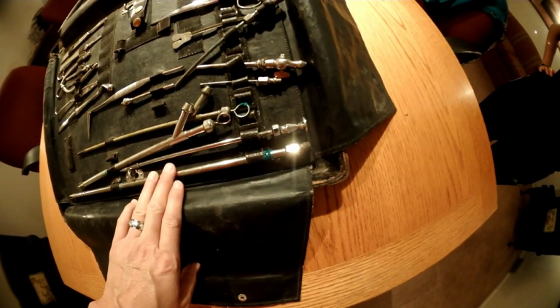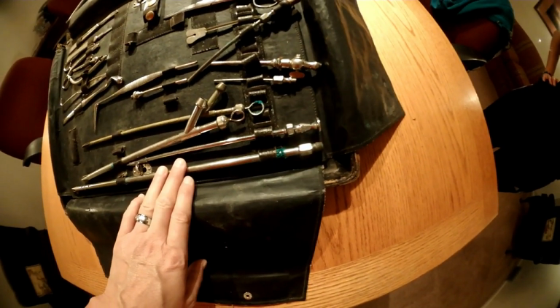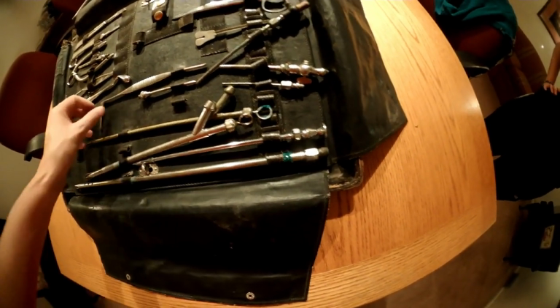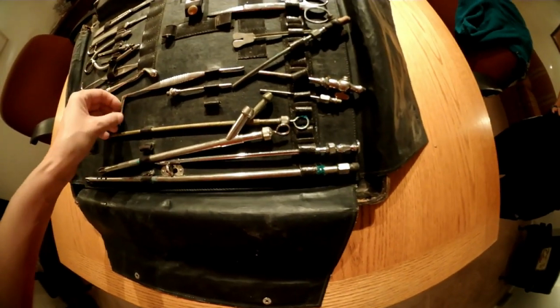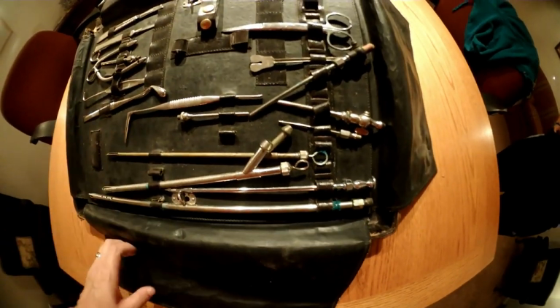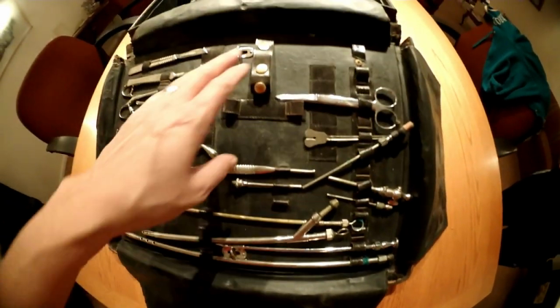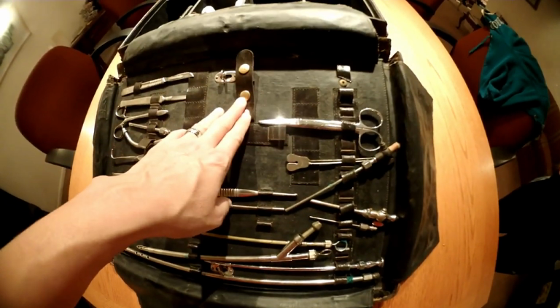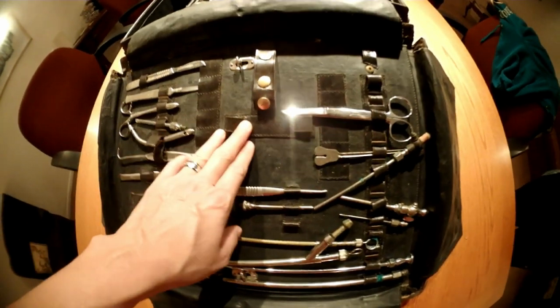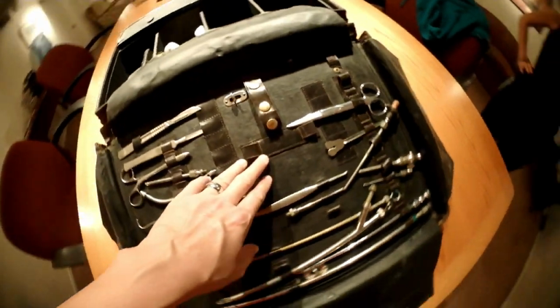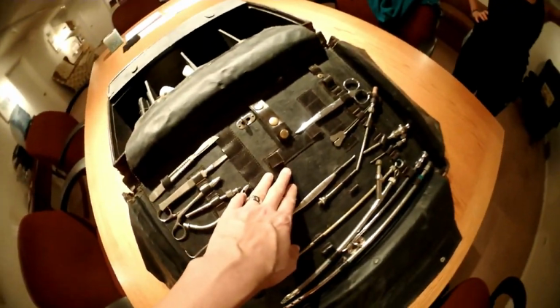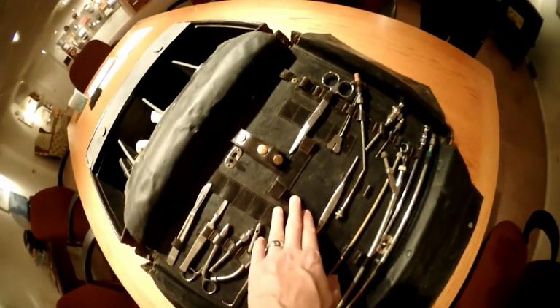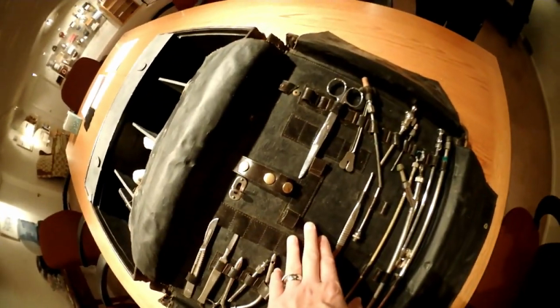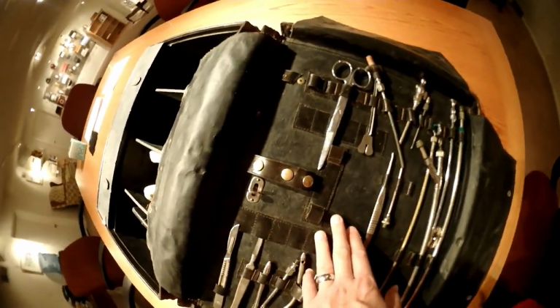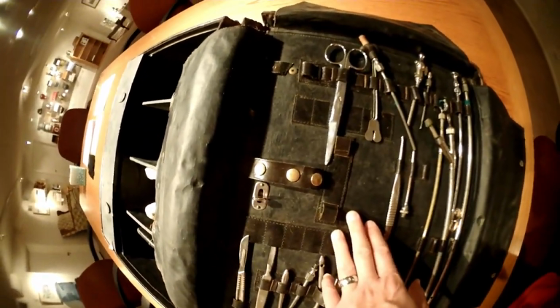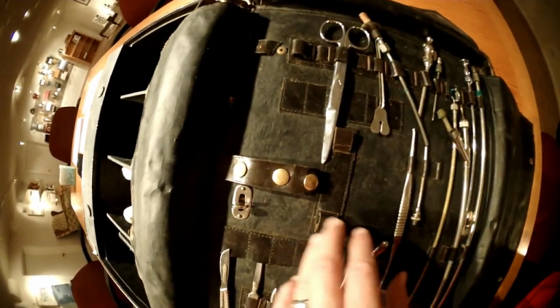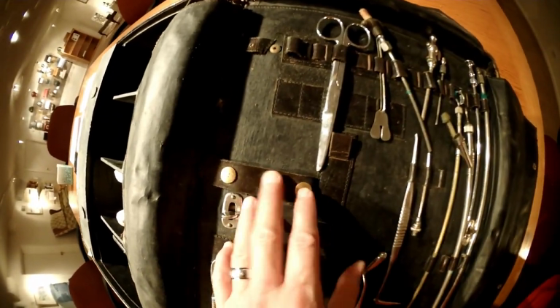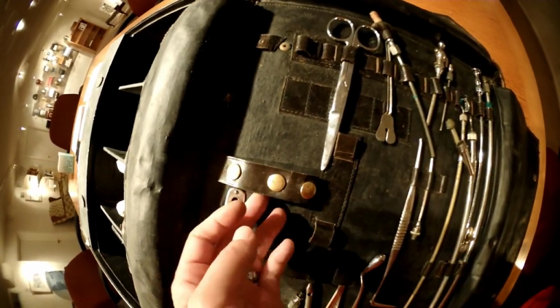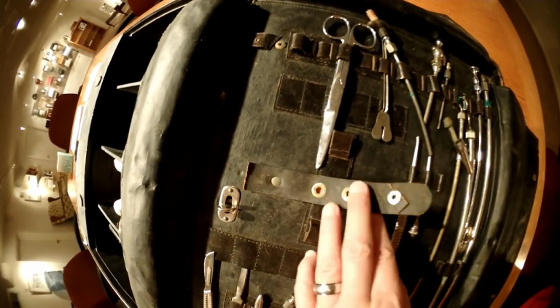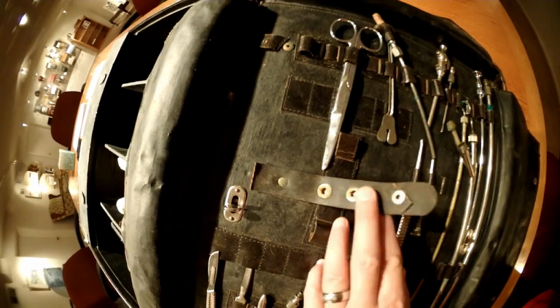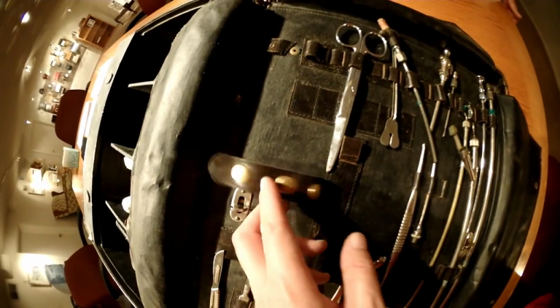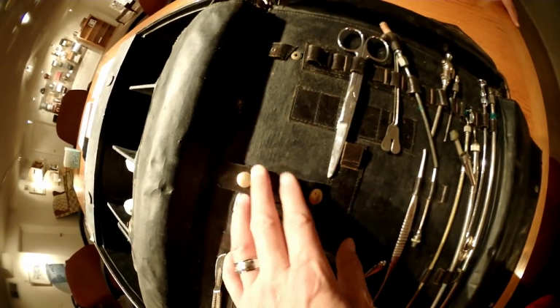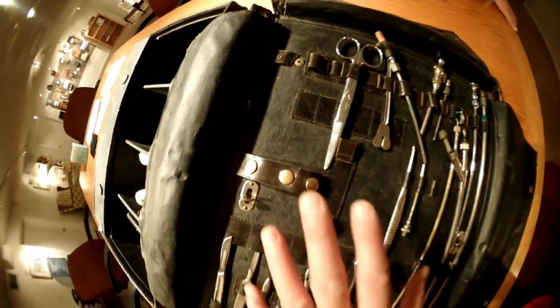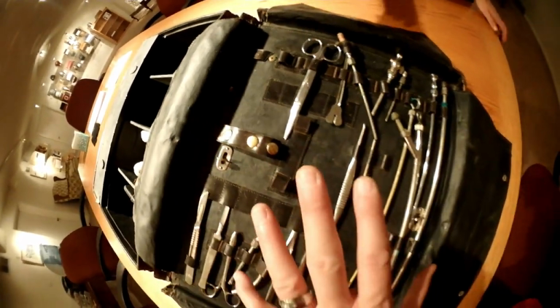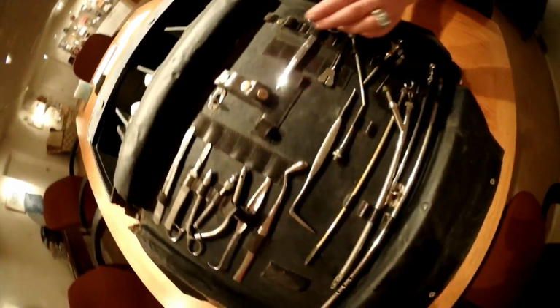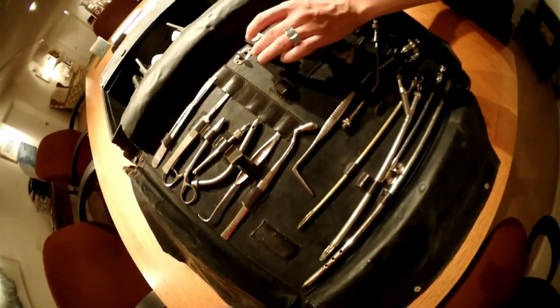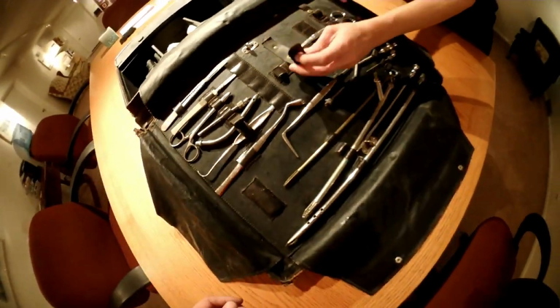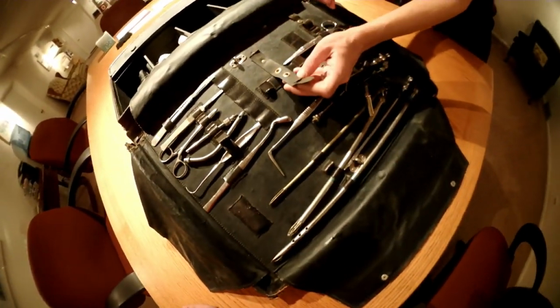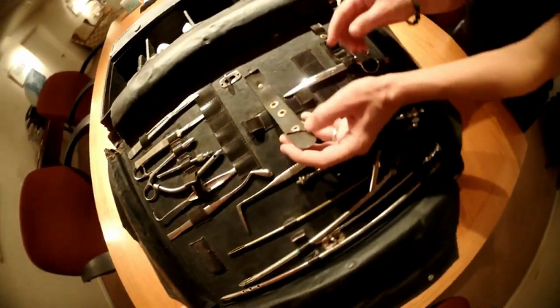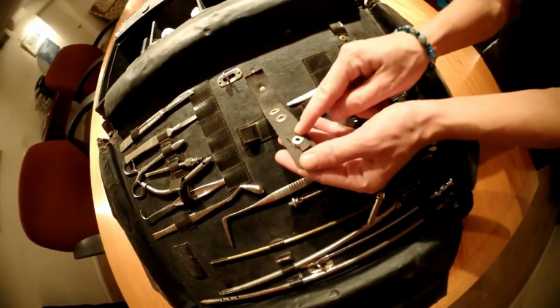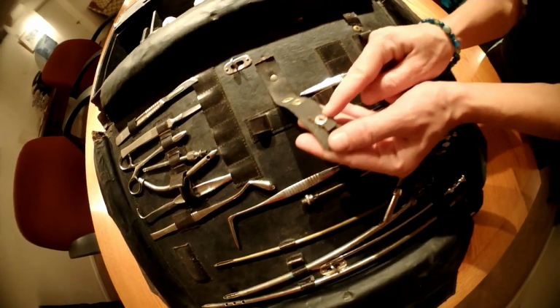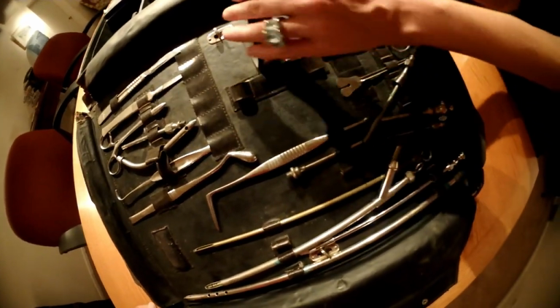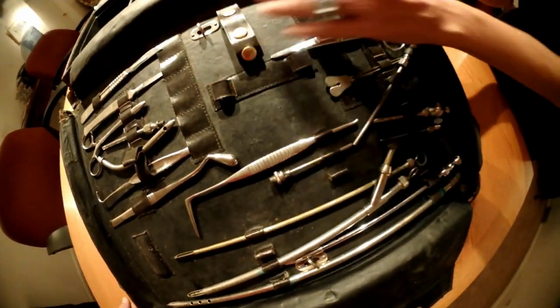We have scissors, and we already mentioned the trocar, so I think I went over everything here. Also, in case you didn't see, there's this very fashionable buckle for the instruments. So if you were lucky enough to have one of these embalmer's cases, you're going to get the fashion buckles with it.